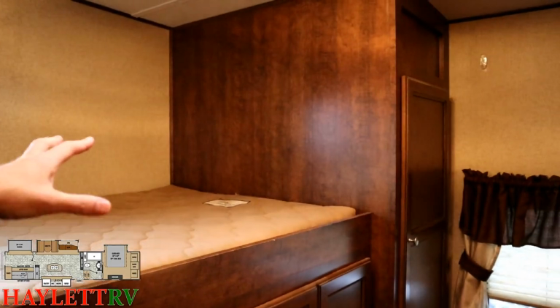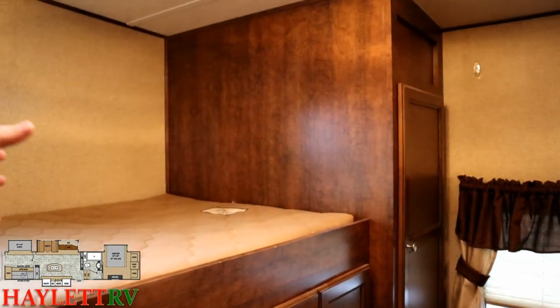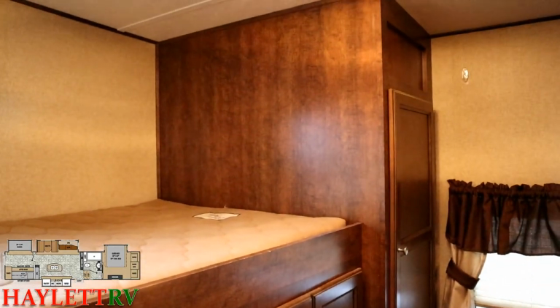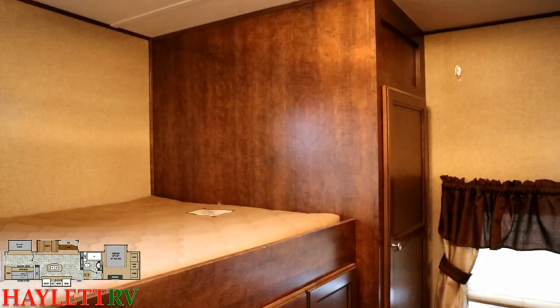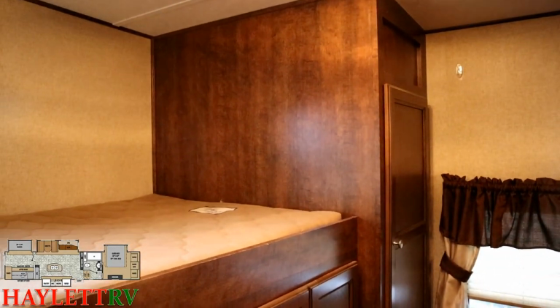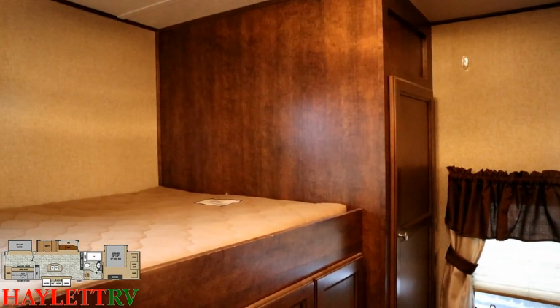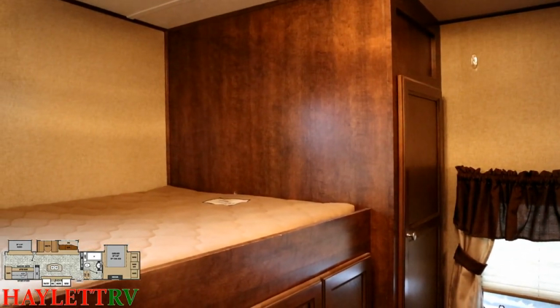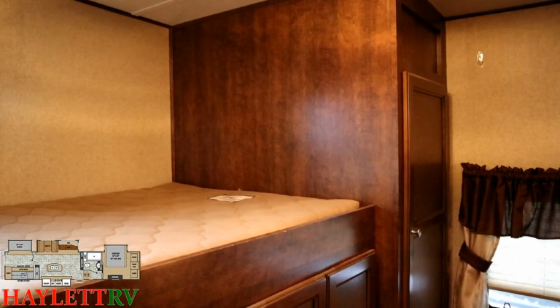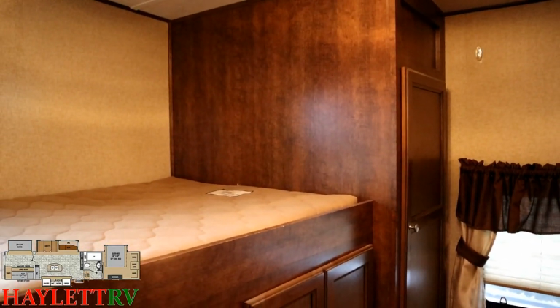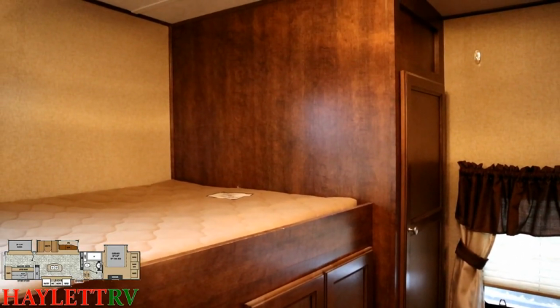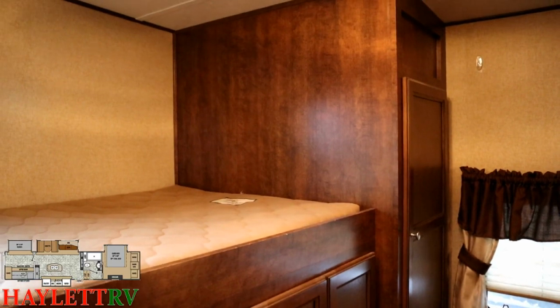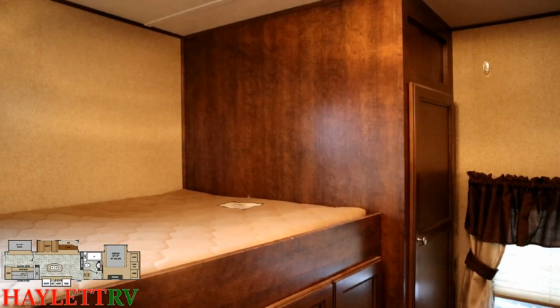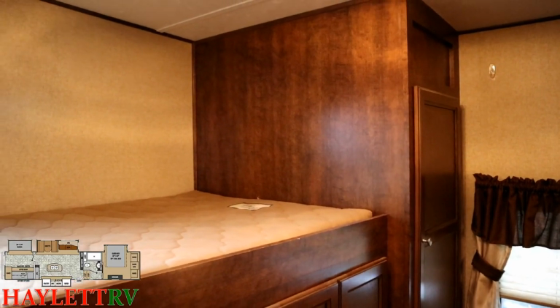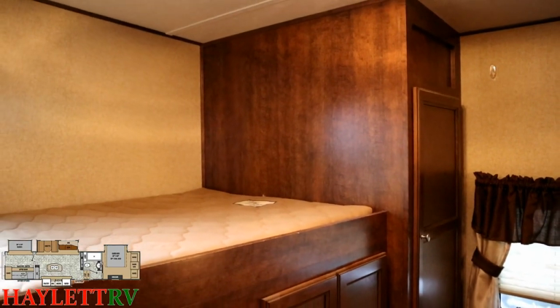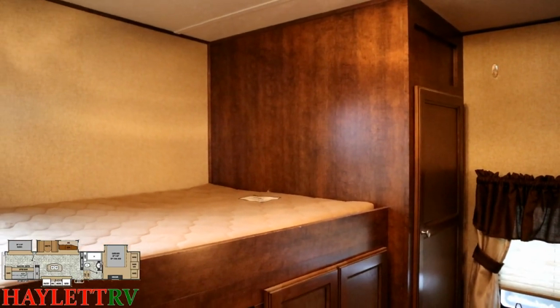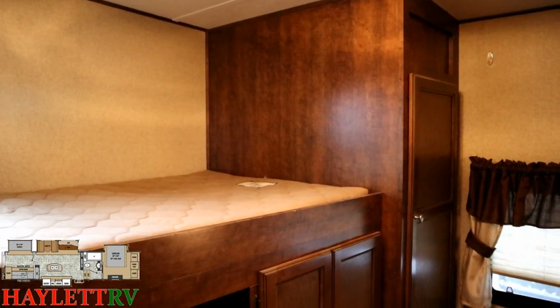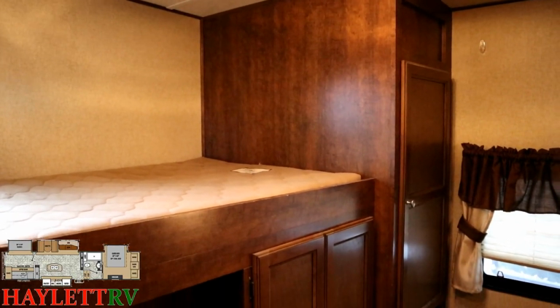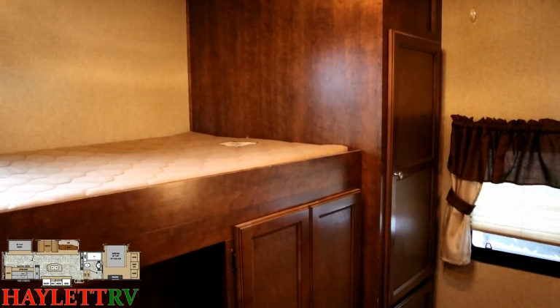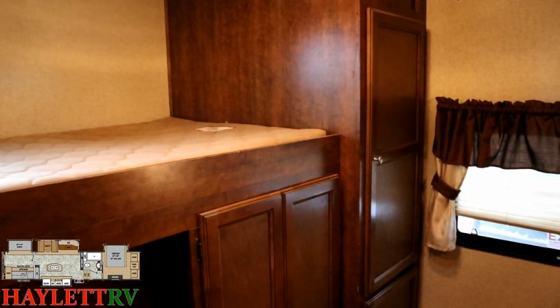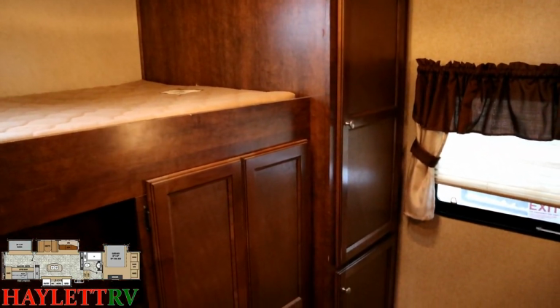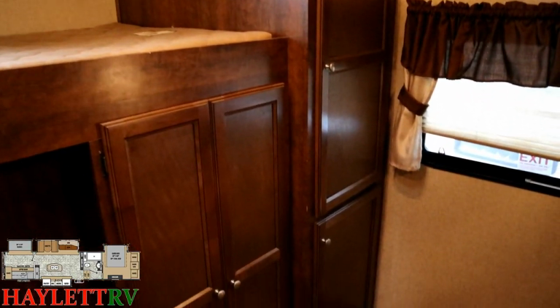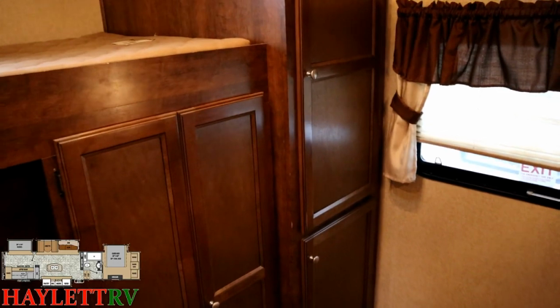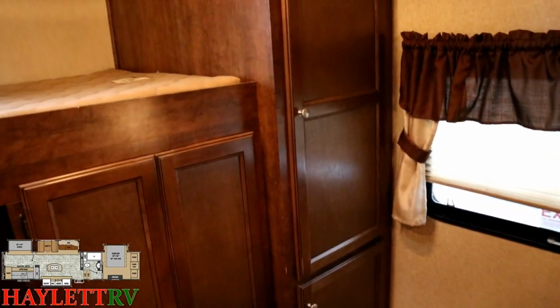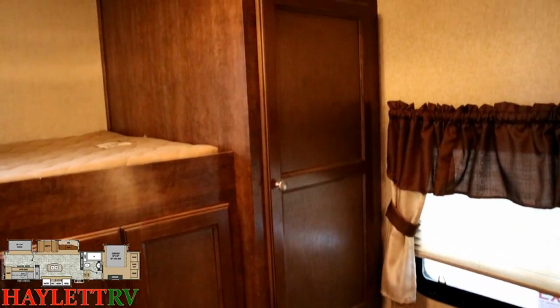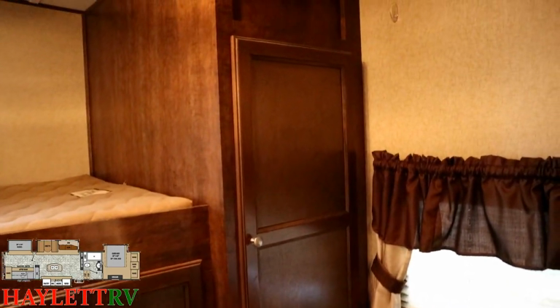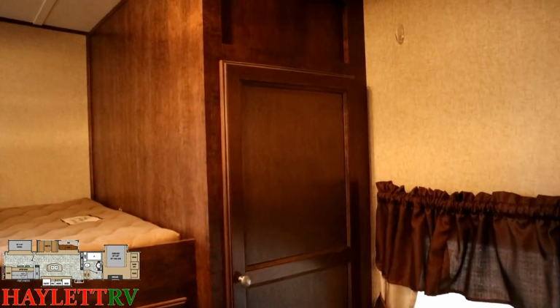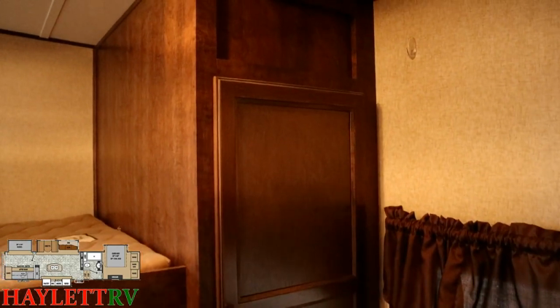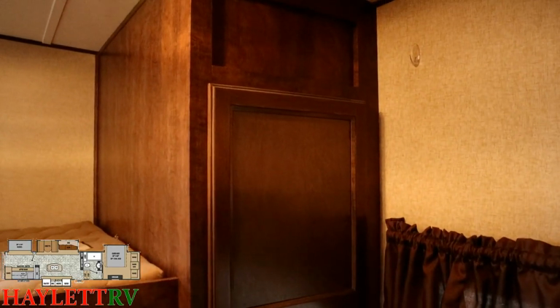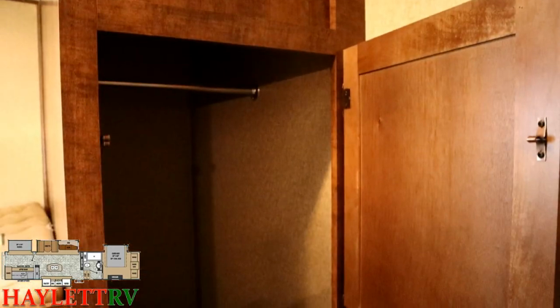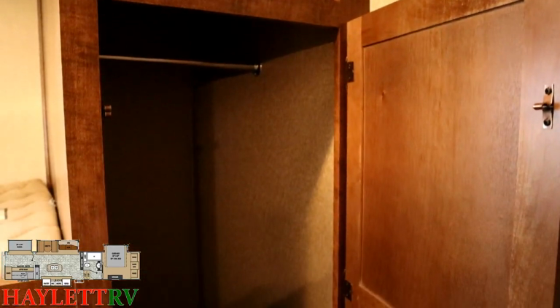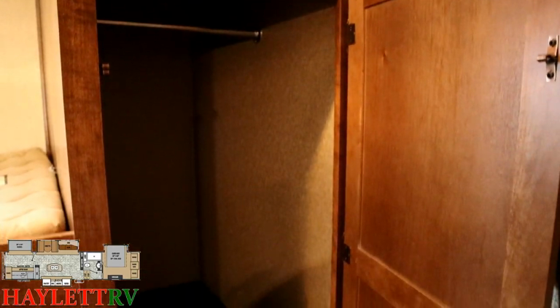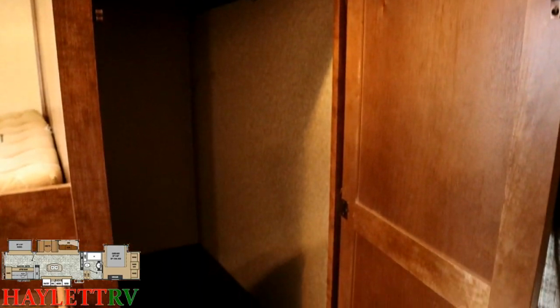In theory they could have made the bunk longer, but bunk mattresses are all roughly standardized to about 74 inches in length, so that's pretty standard across the industry.